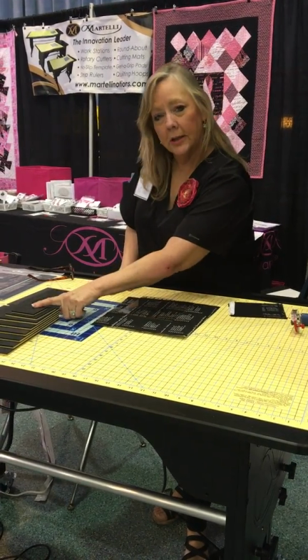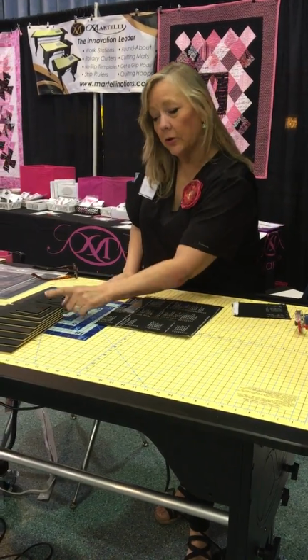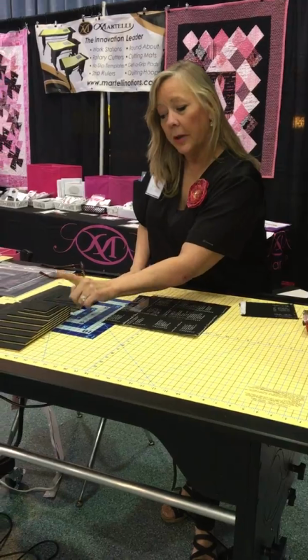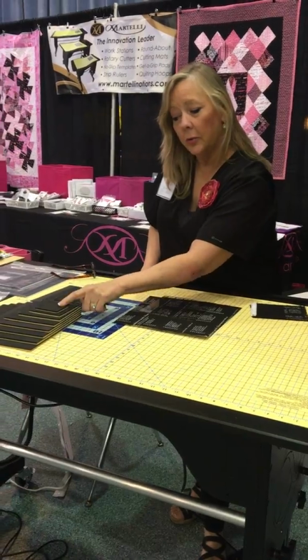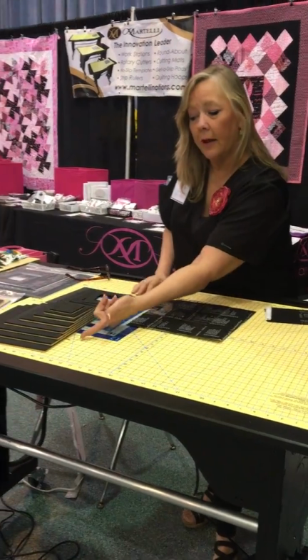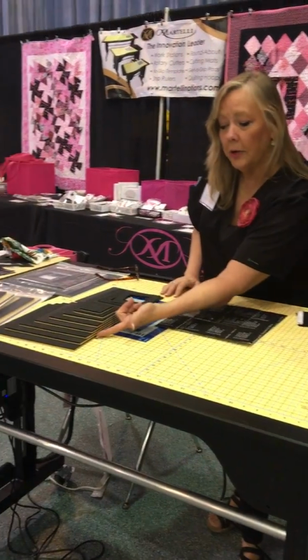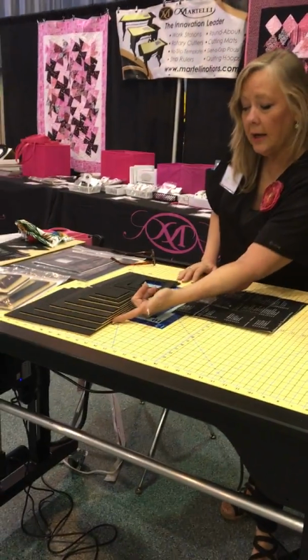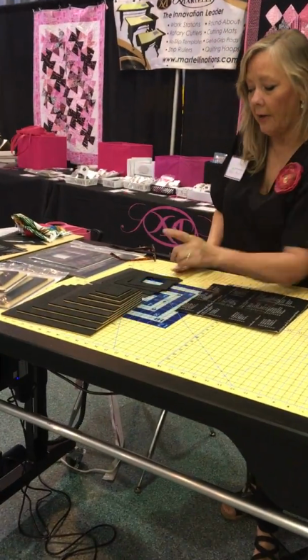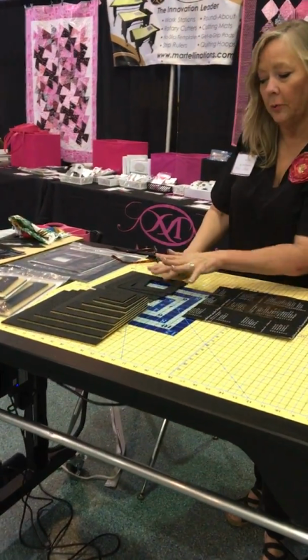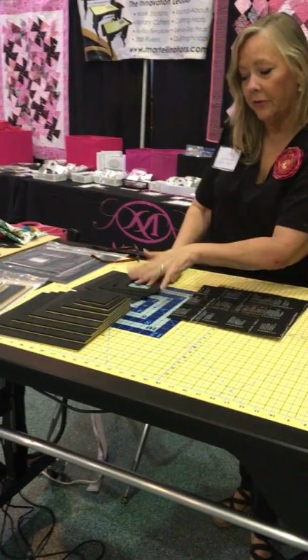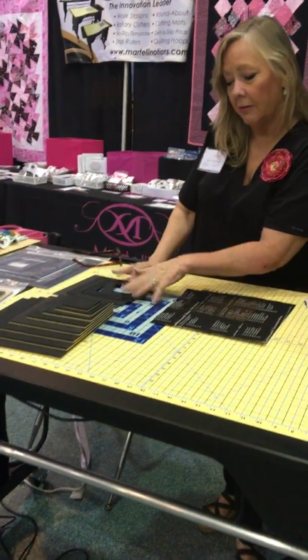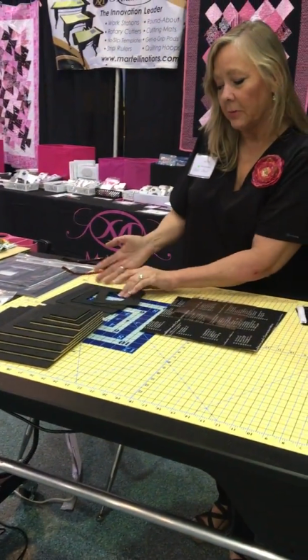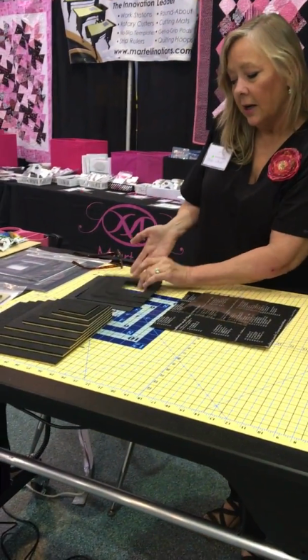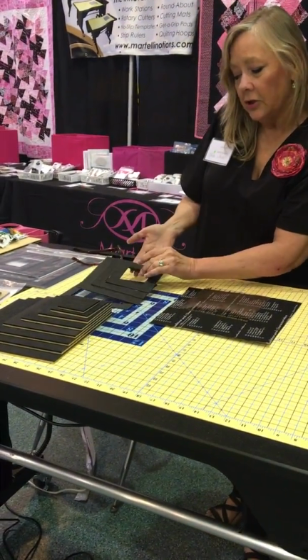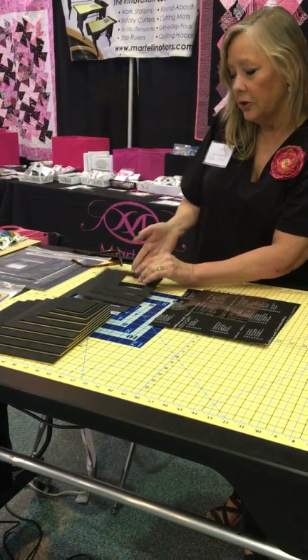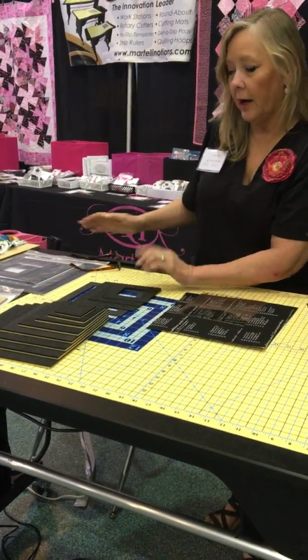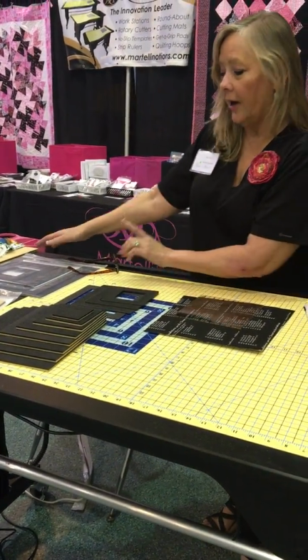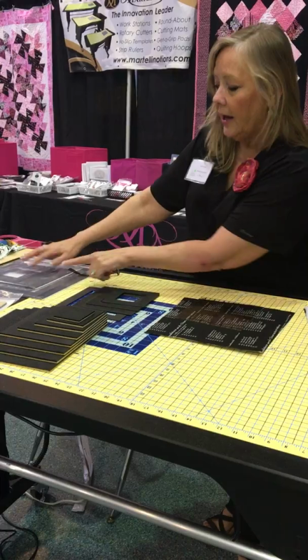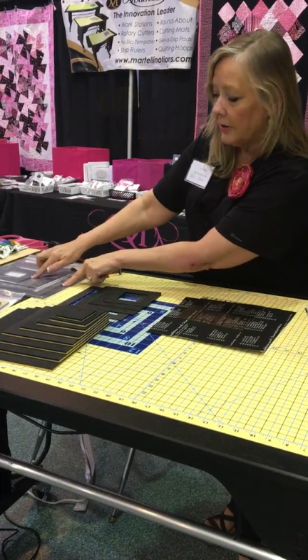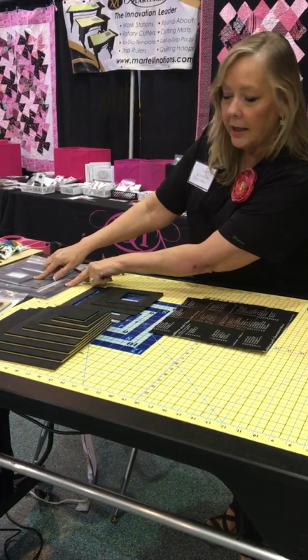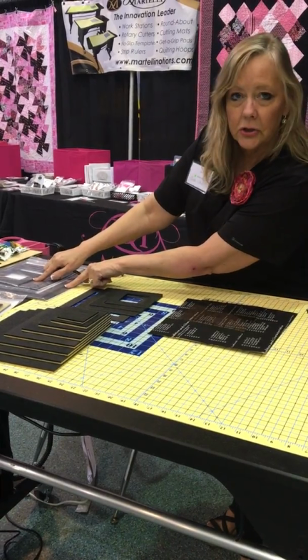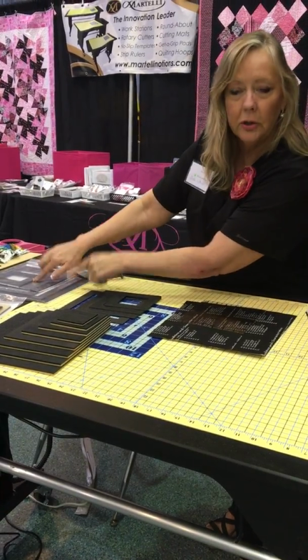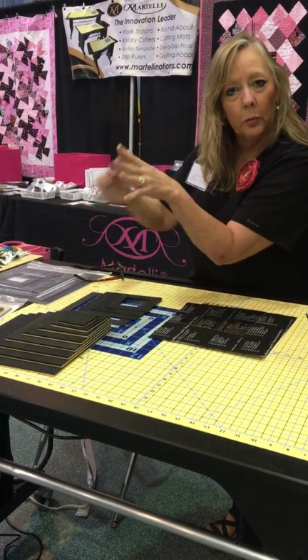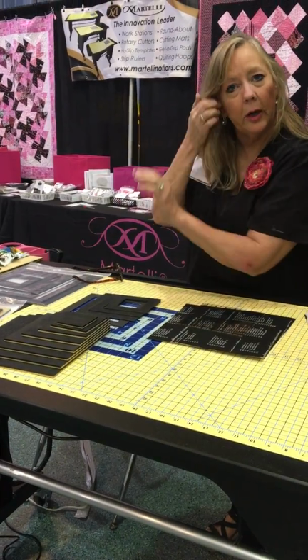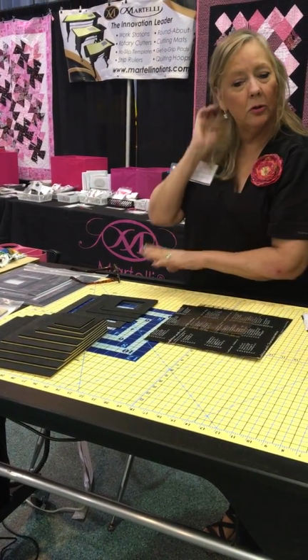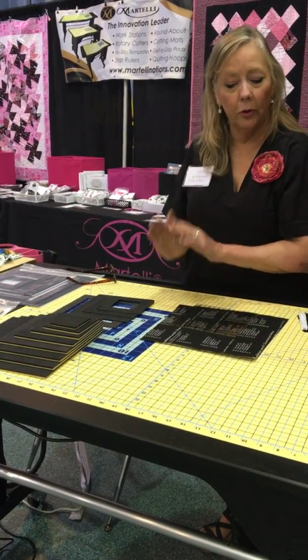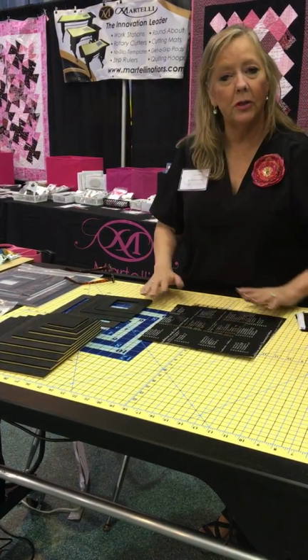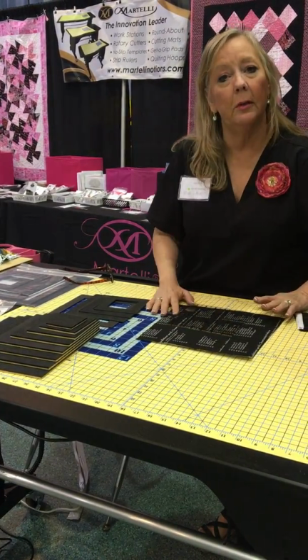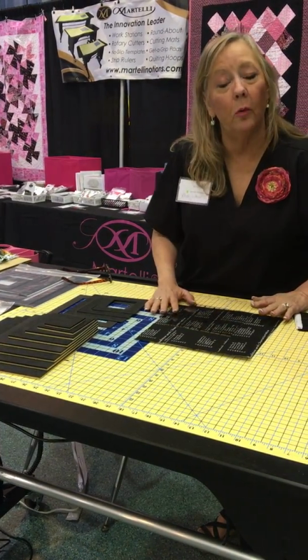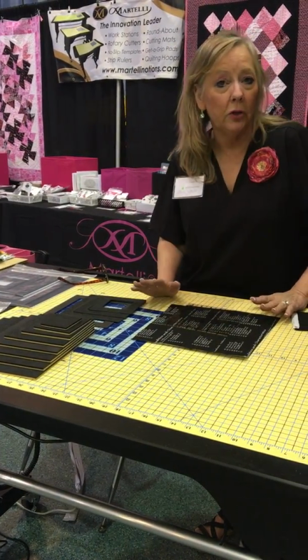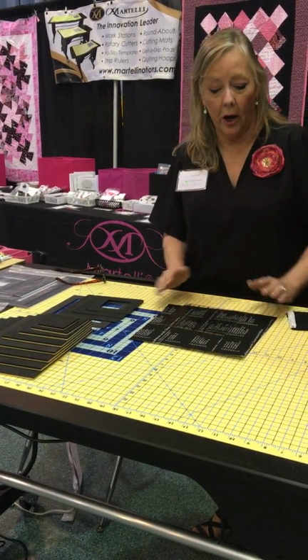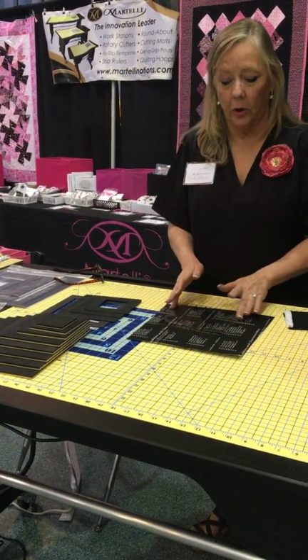Martelli squares come in a two and a half through a nine and a half, and then we have the fussy cut frames. These are the two and a half to five and a half, but they come like this too. We do some really great bundles, so if you're interested, let me know. But I want to show you how they work.